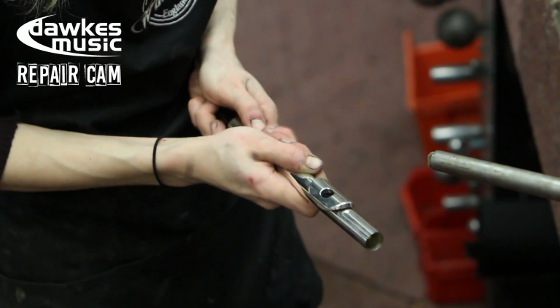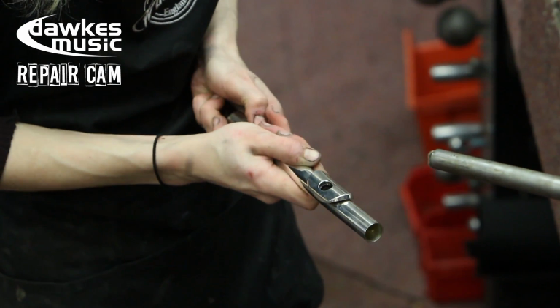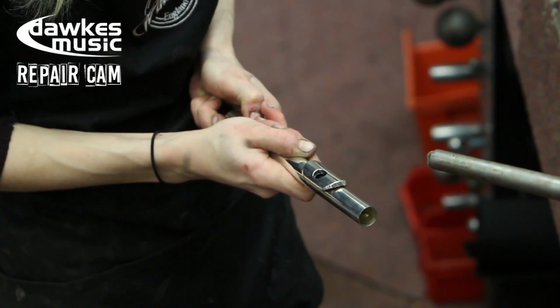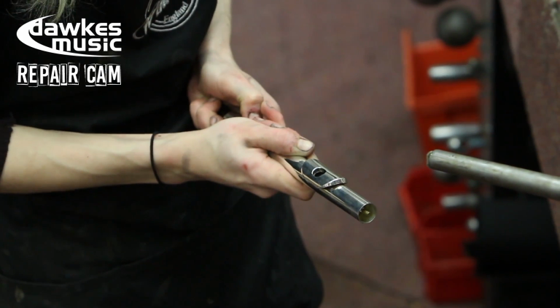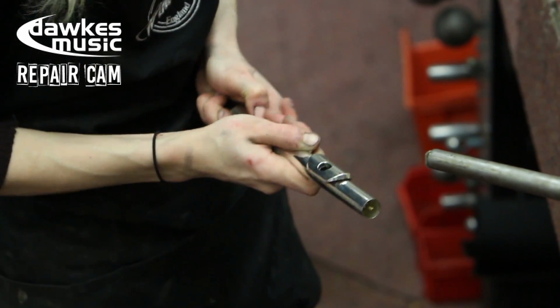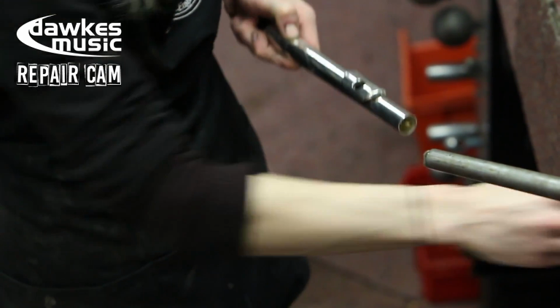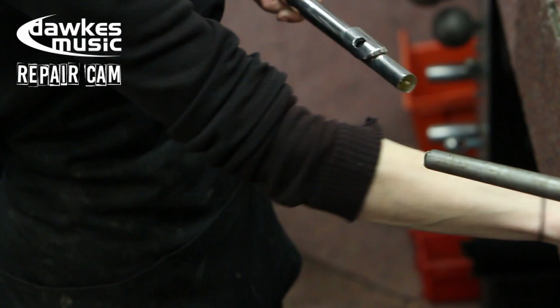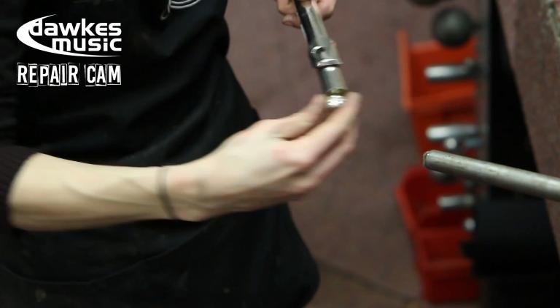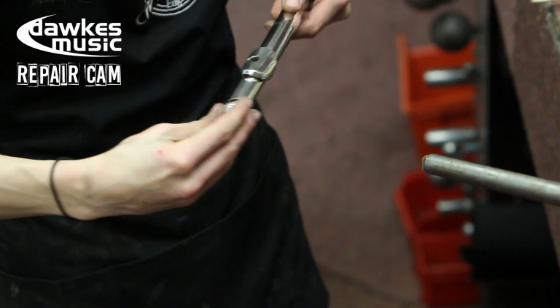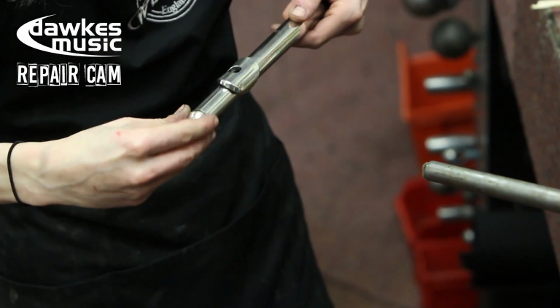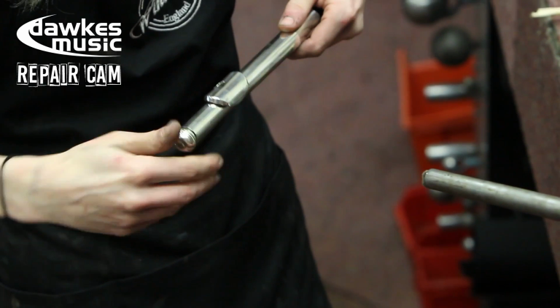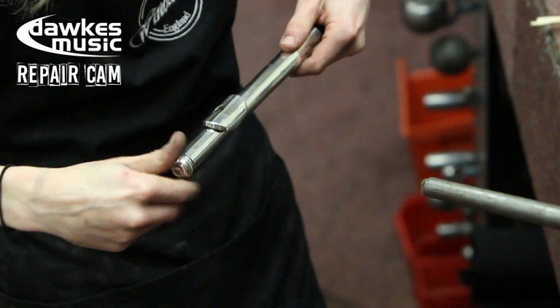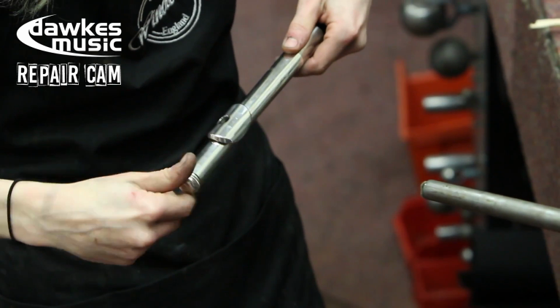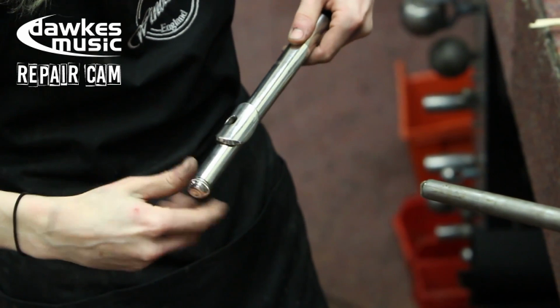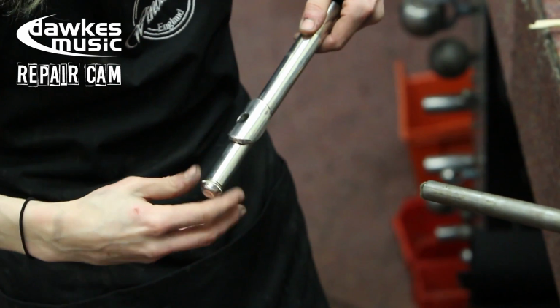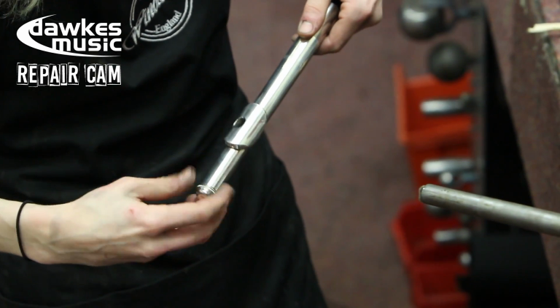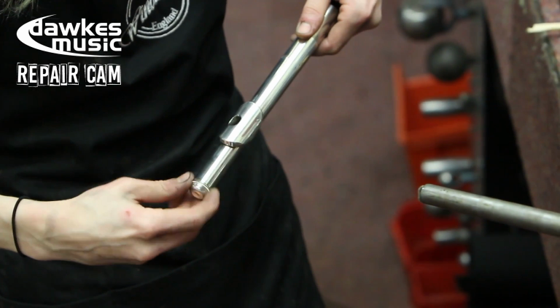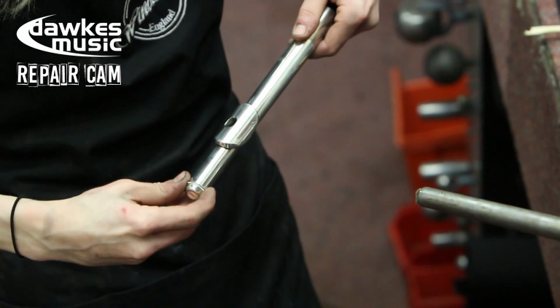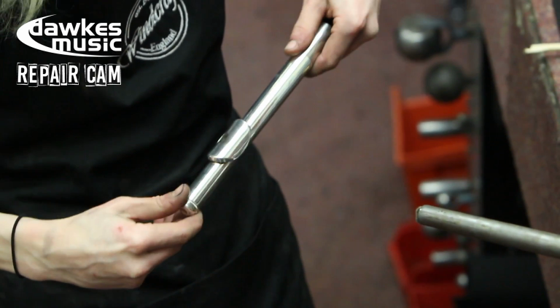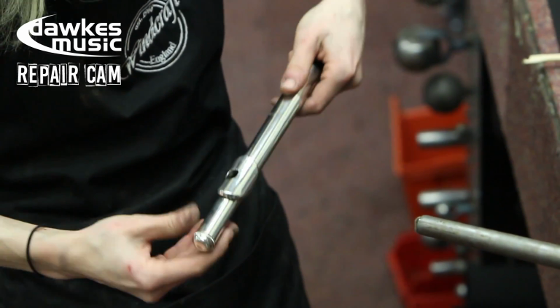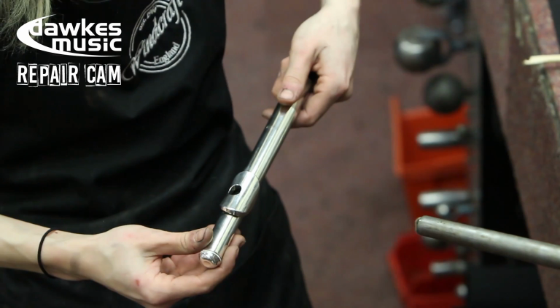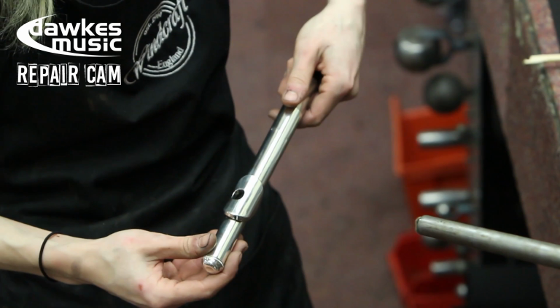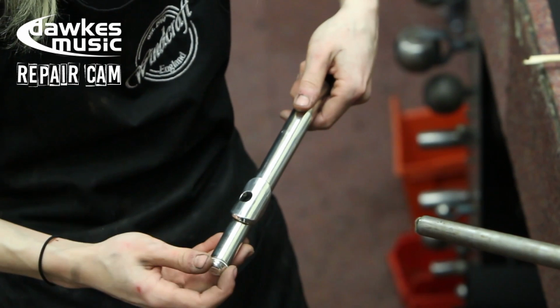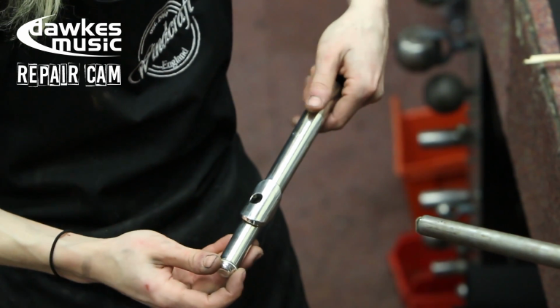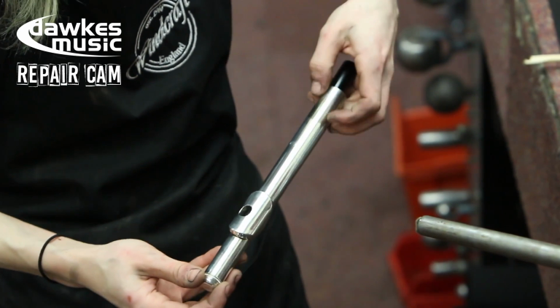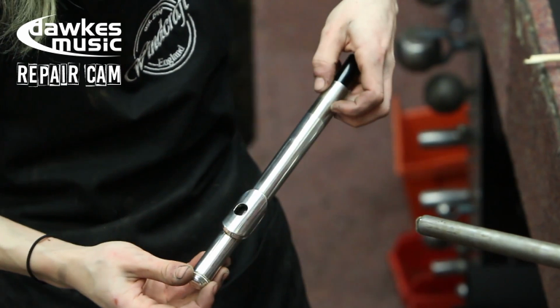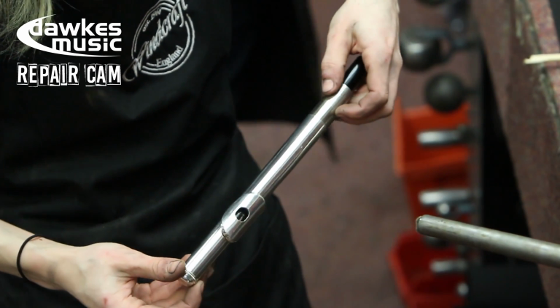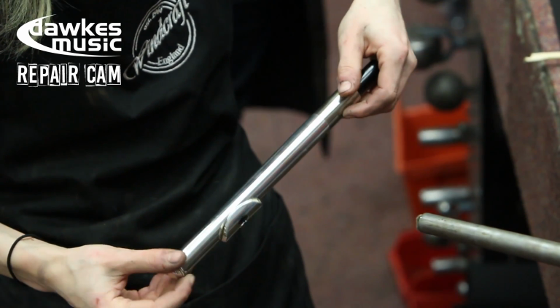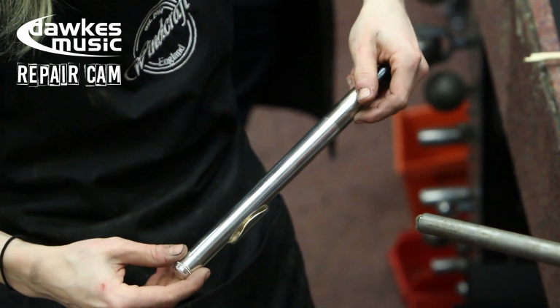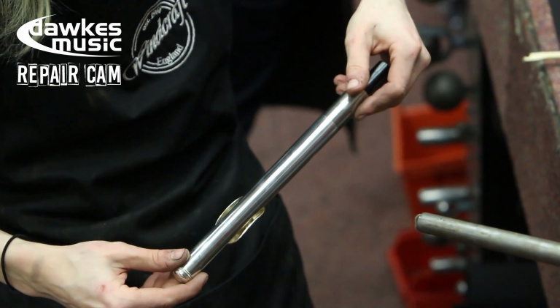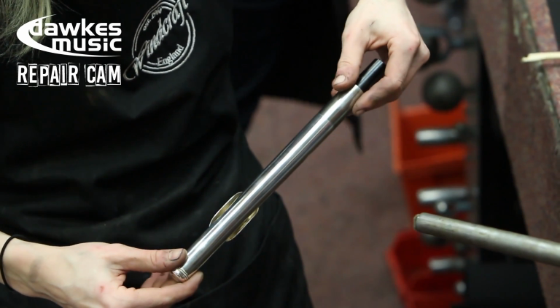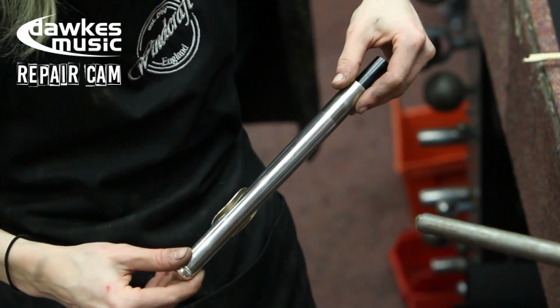And we pop the head joint cork back in. It's important to test that it's in the right spot, so we'll do that depending on the instrument, and that's it — we're done. Join us on the Repair Cam next time!